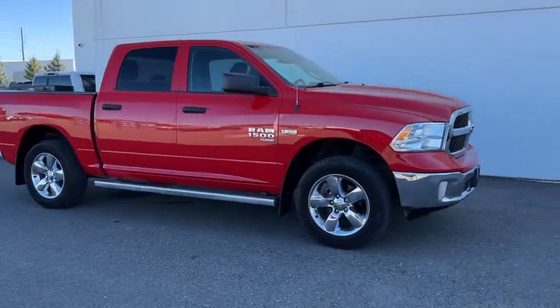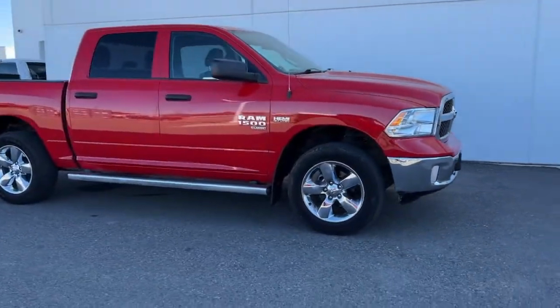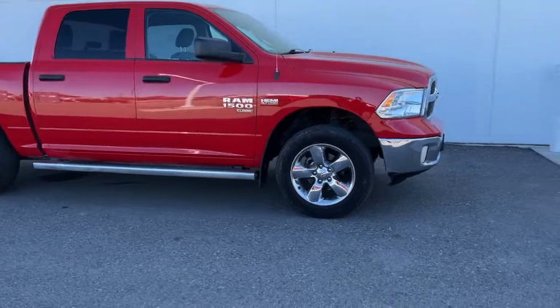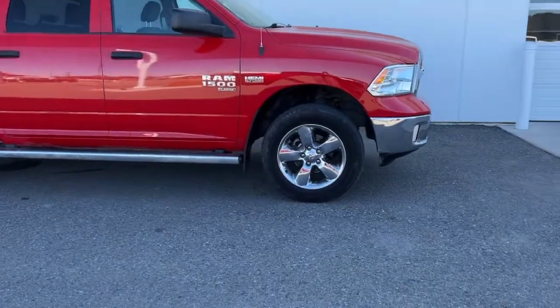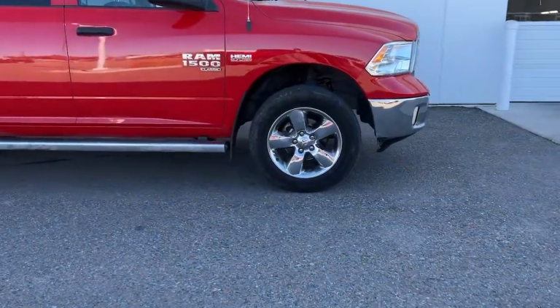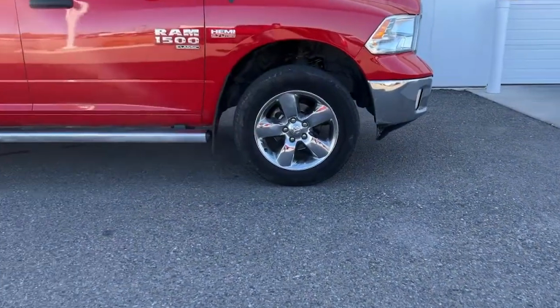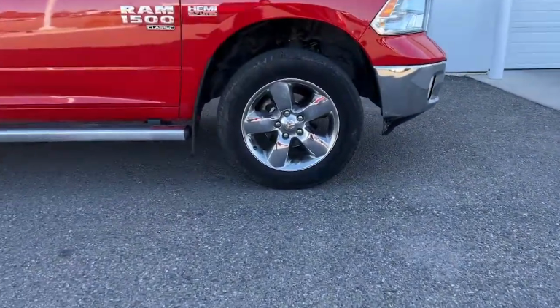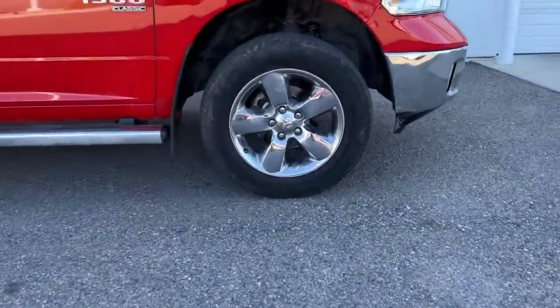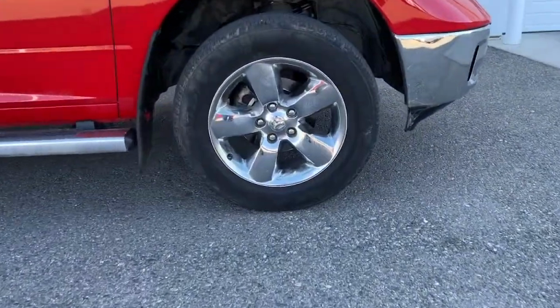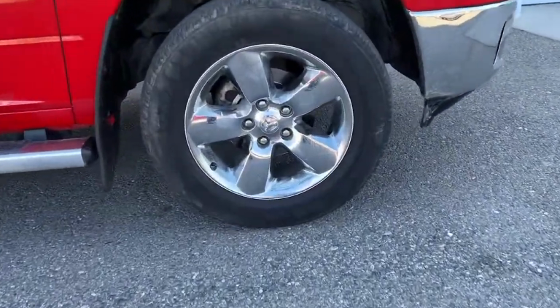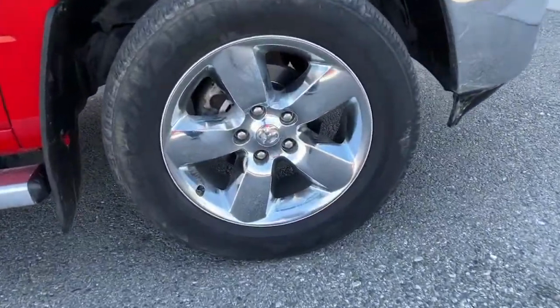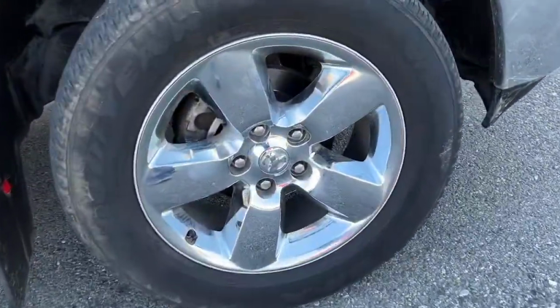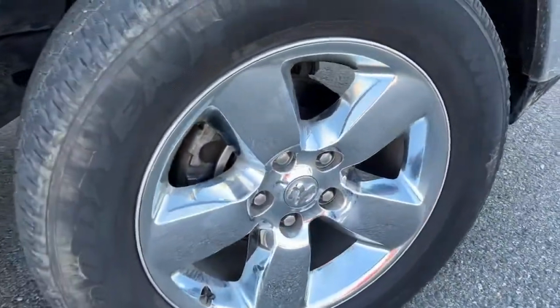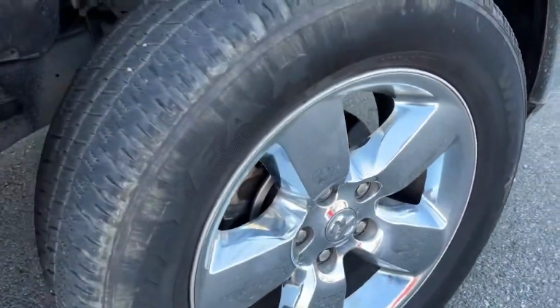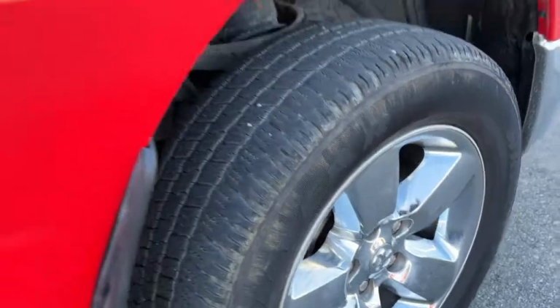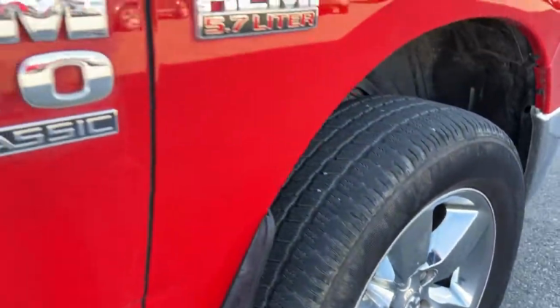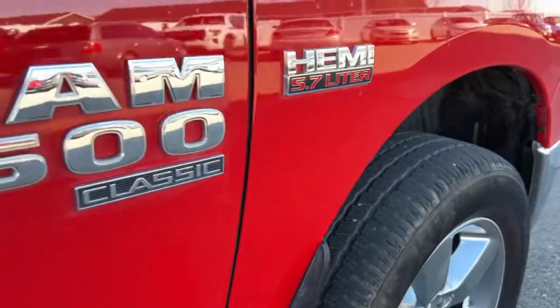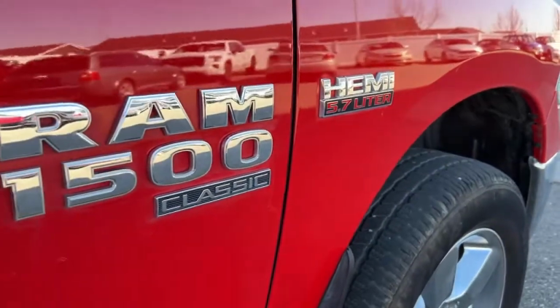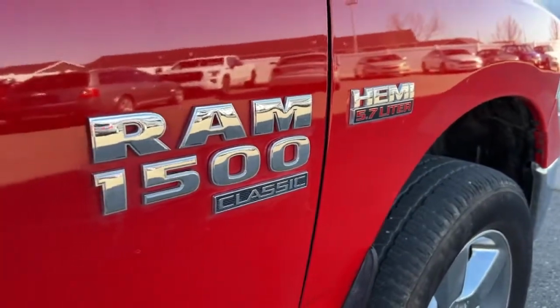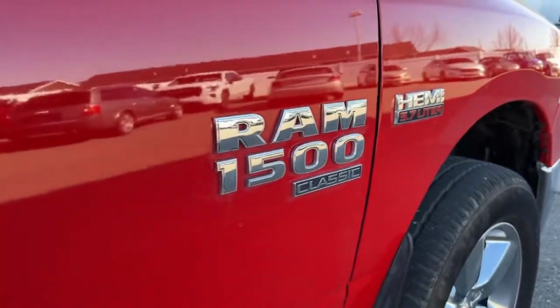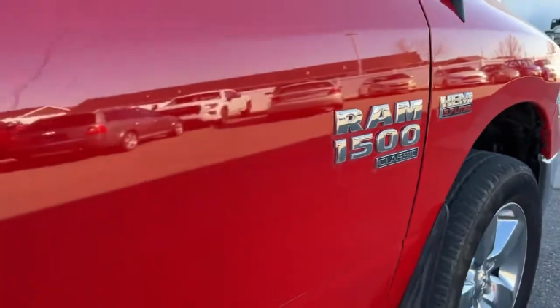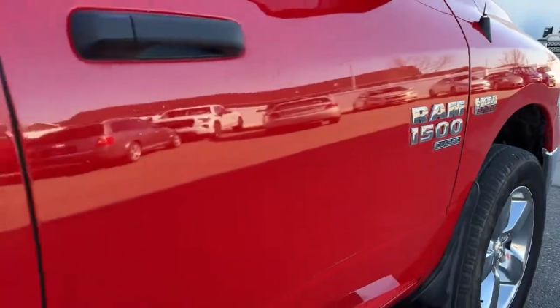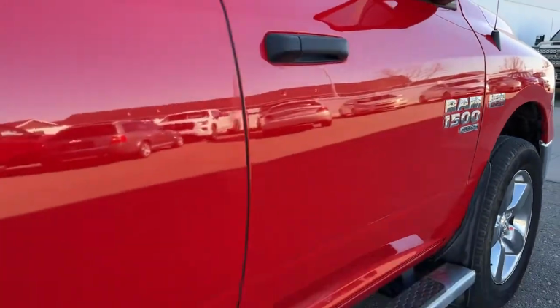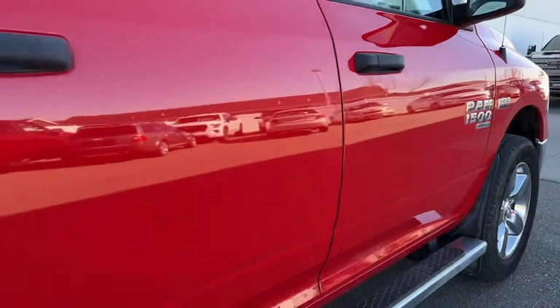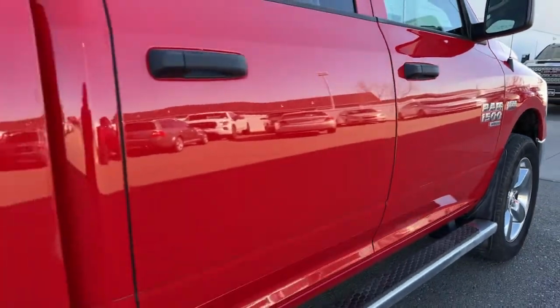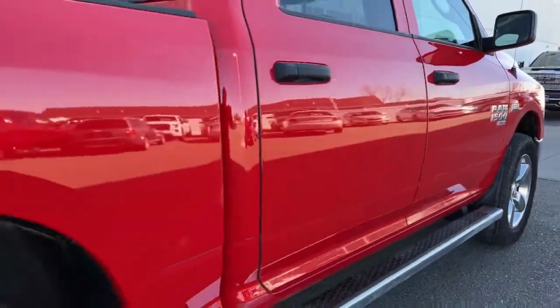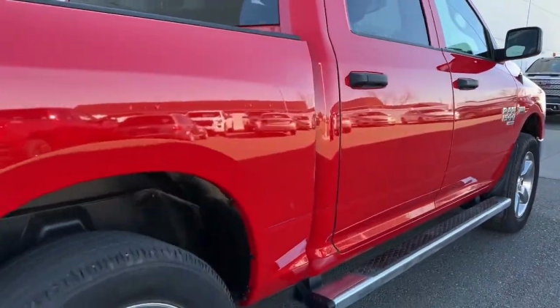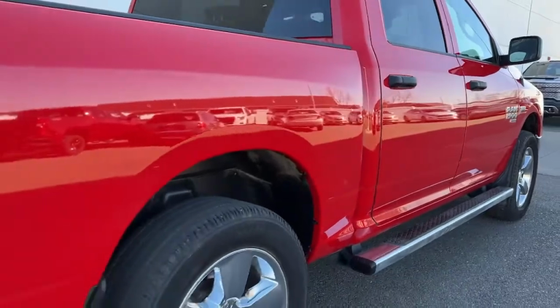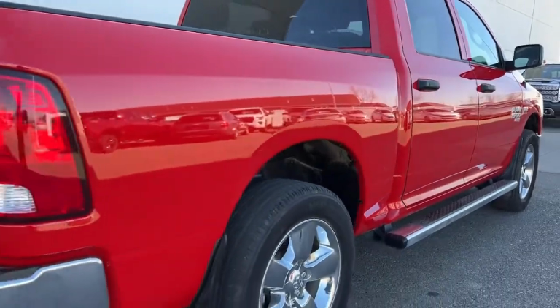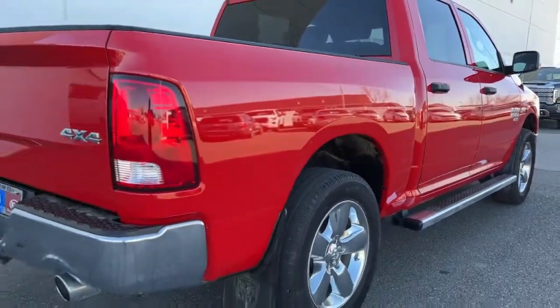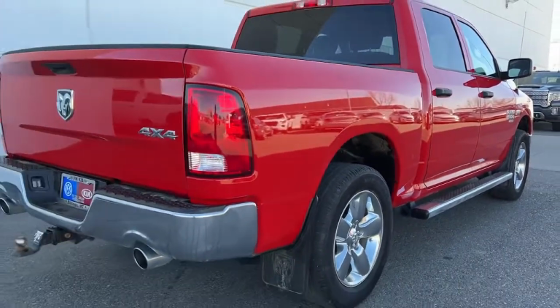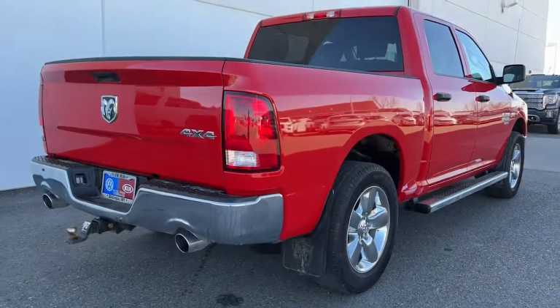These are just some of the great options this vehicle comes with: keyless entry, backup camera, electronic stability control, intermittent wipers, power windows, four-wheel disc brakes, and power steering.